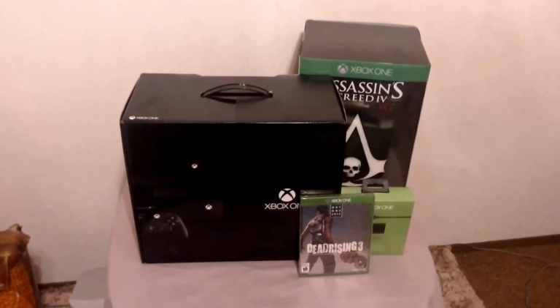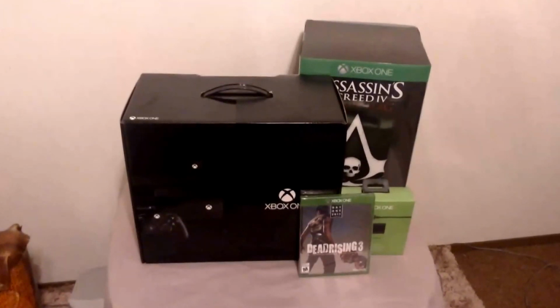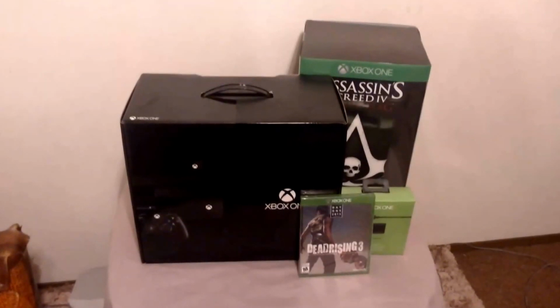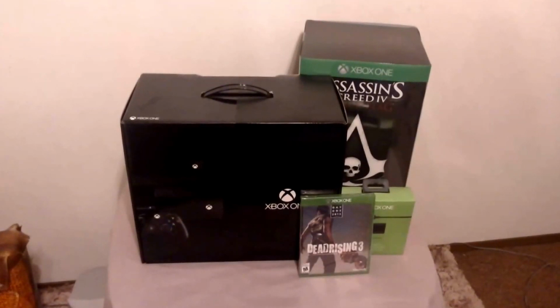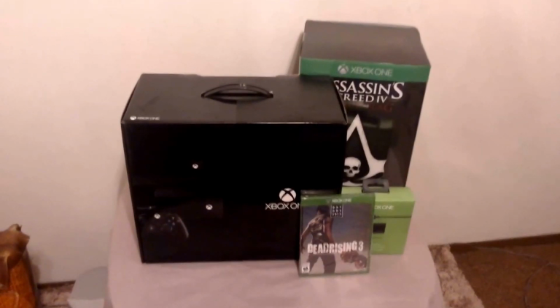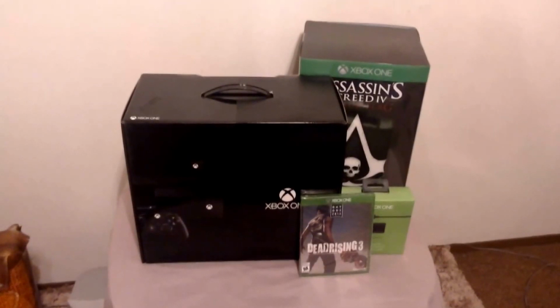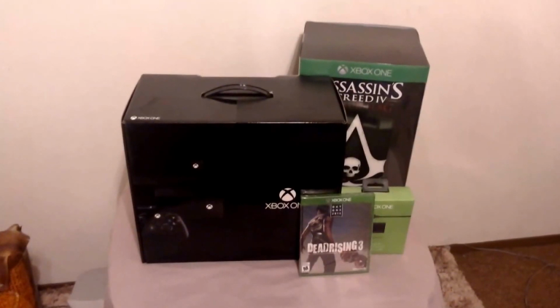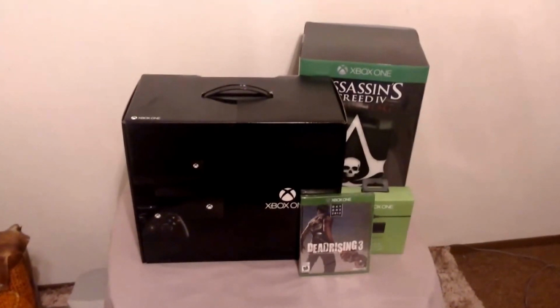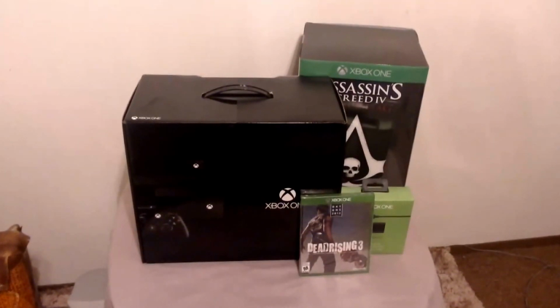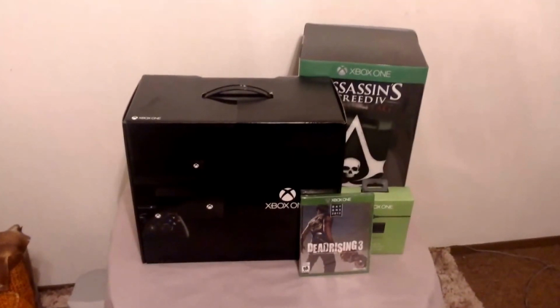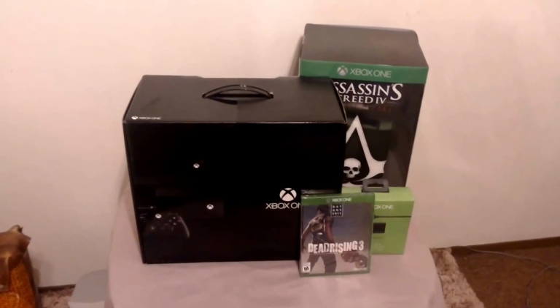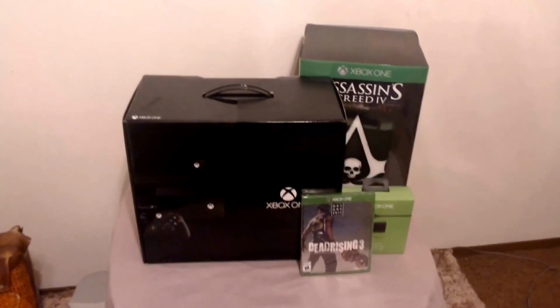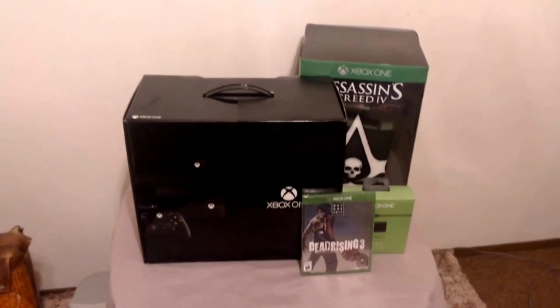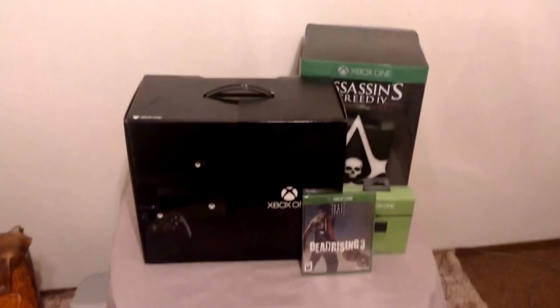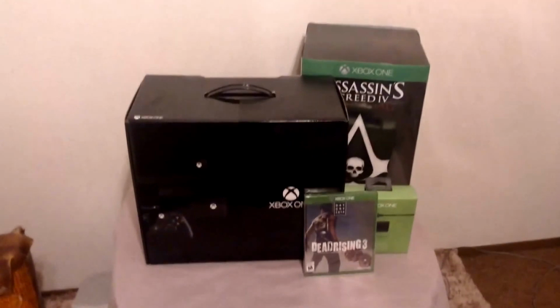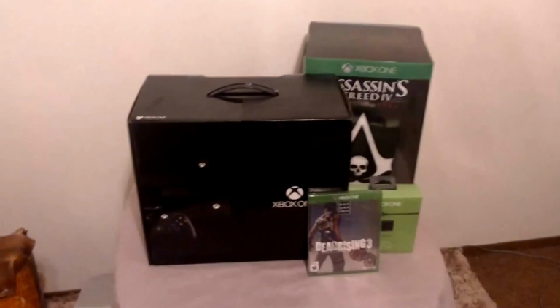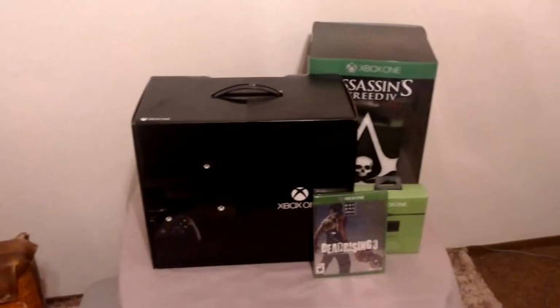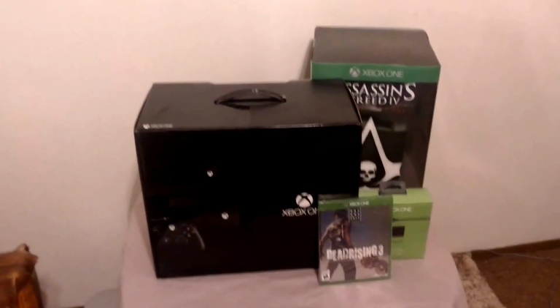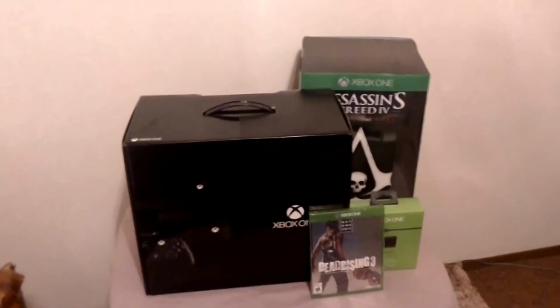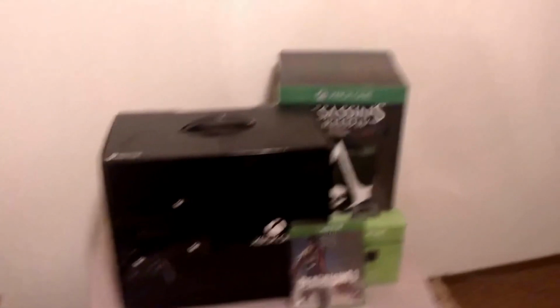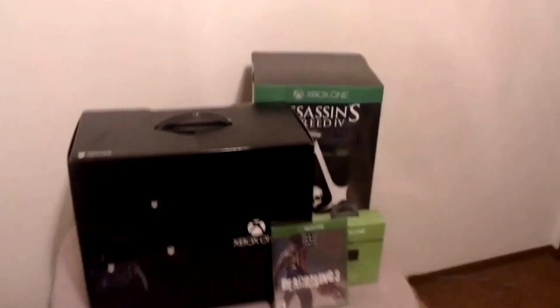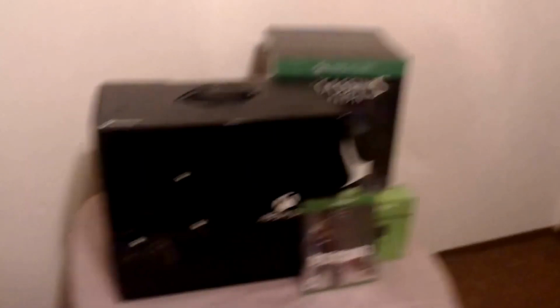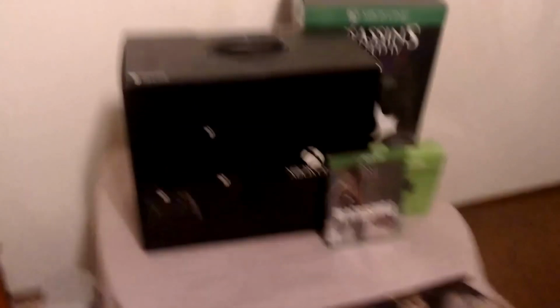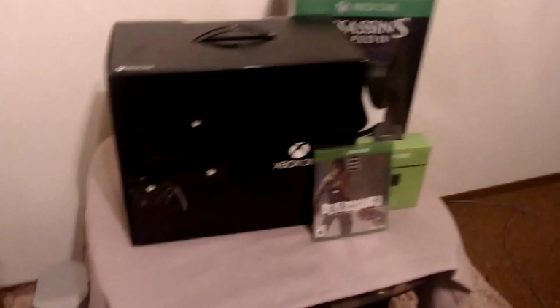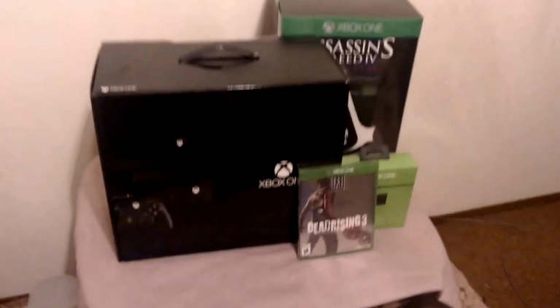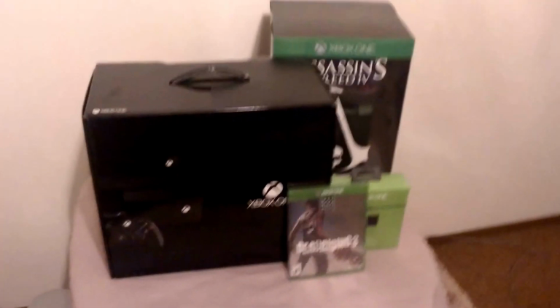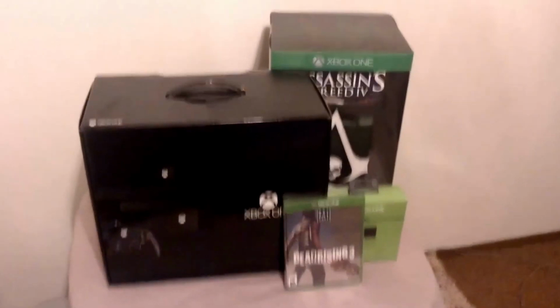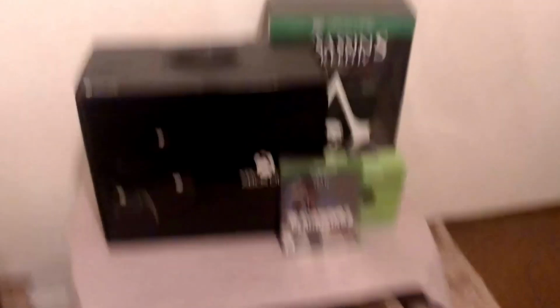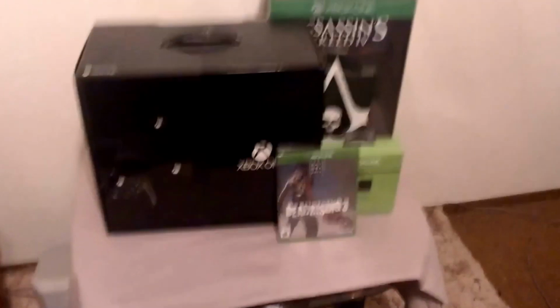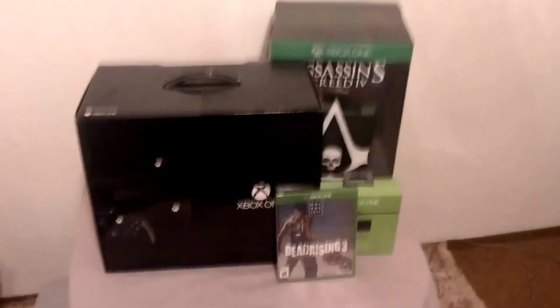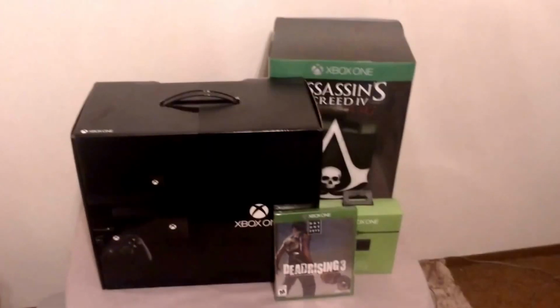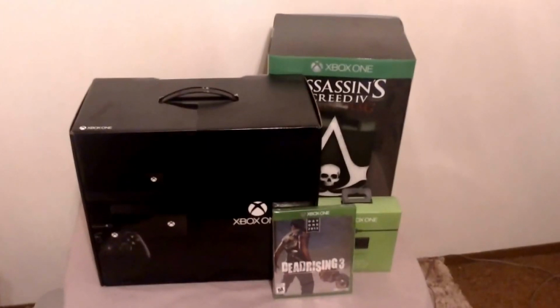Hello, this is Black Deatha from Infinite Omega, and I'm bringing you an Xbox One unboxing video. So, as you can see here, we got the Xbox system itself.